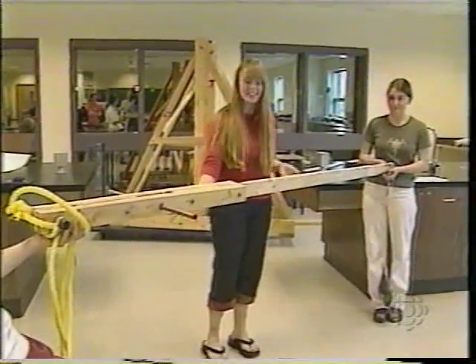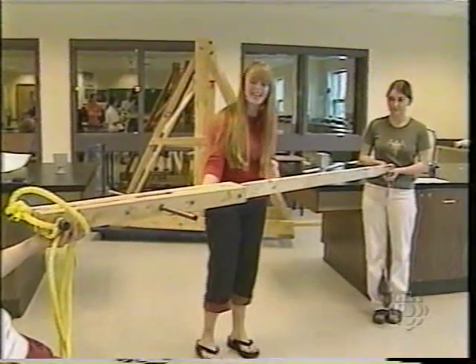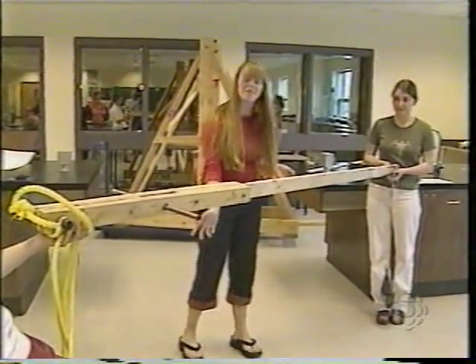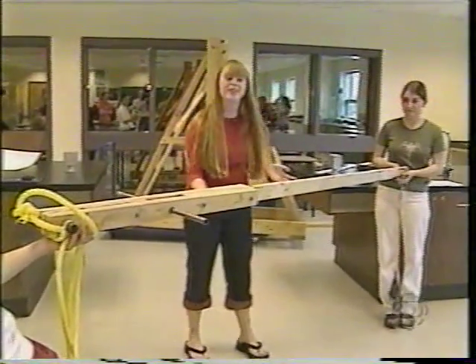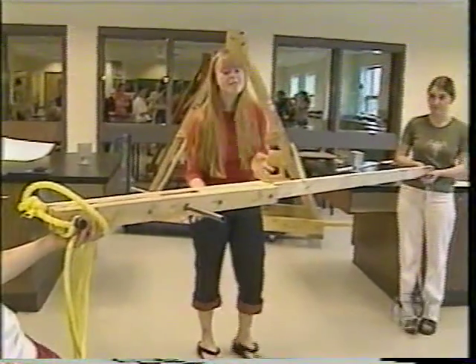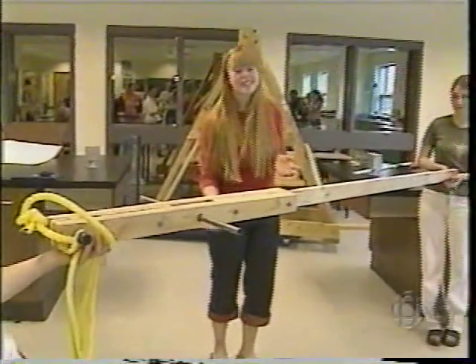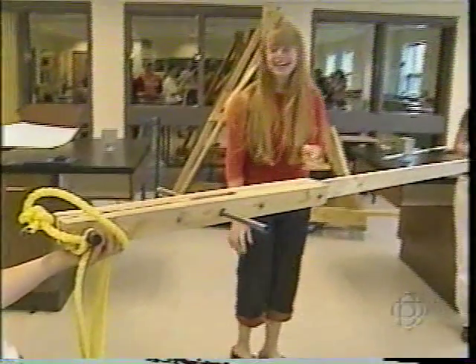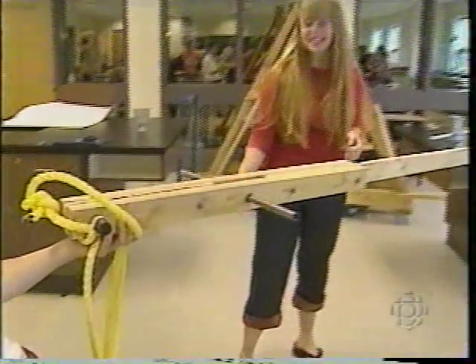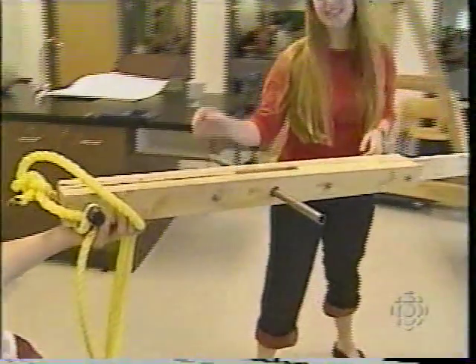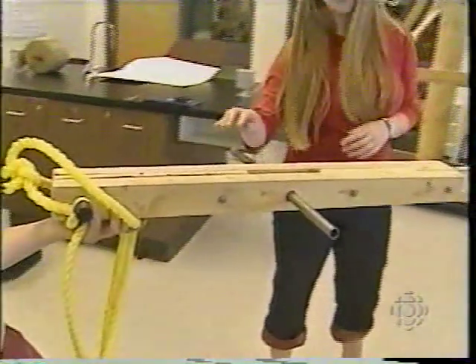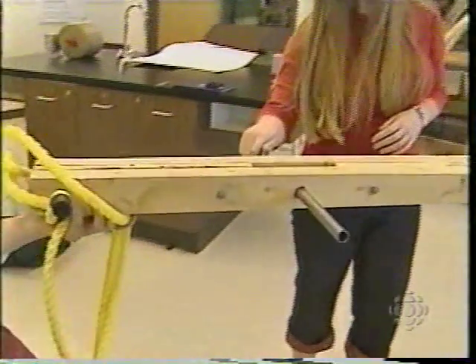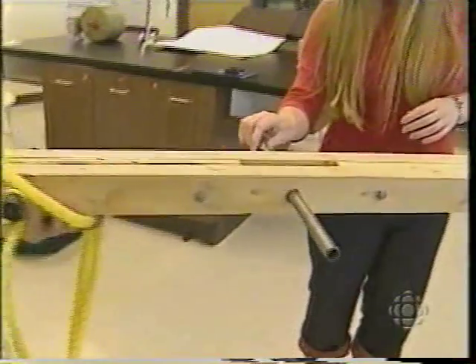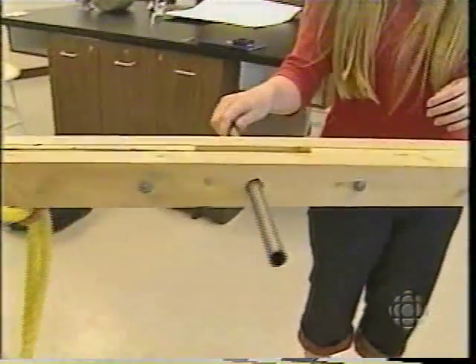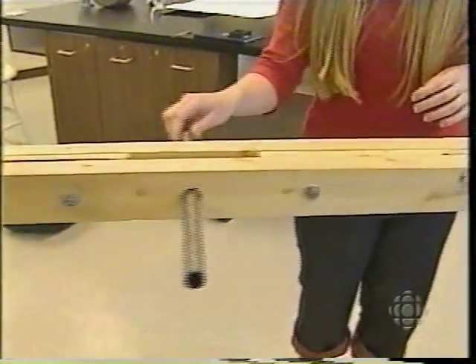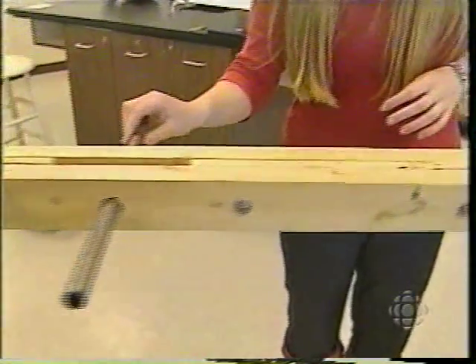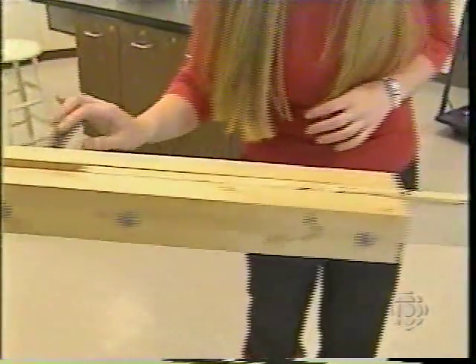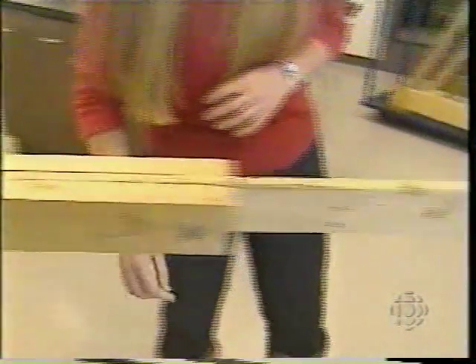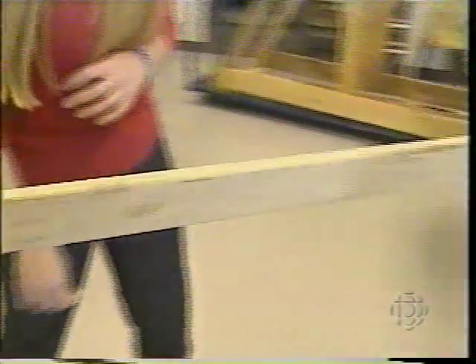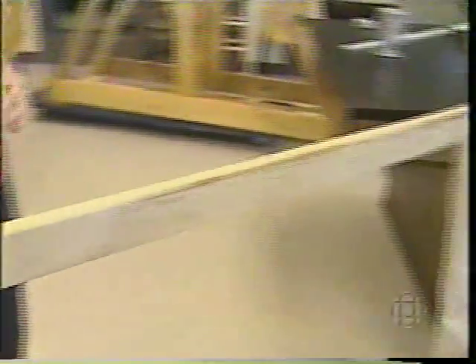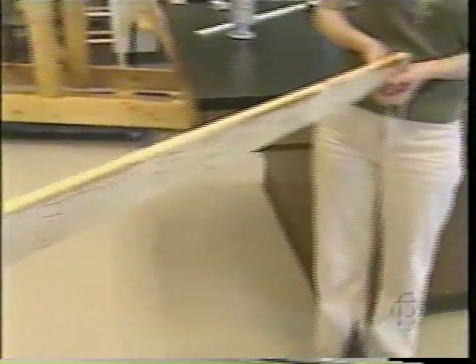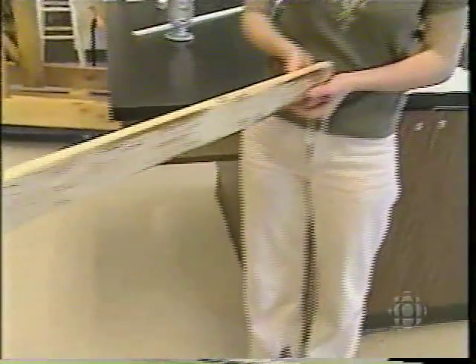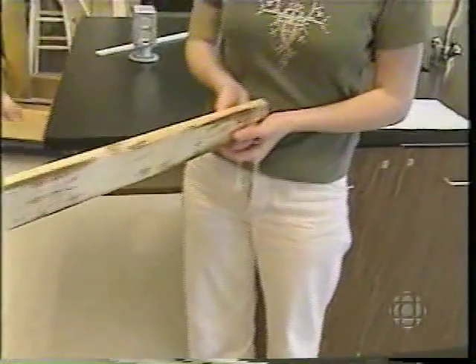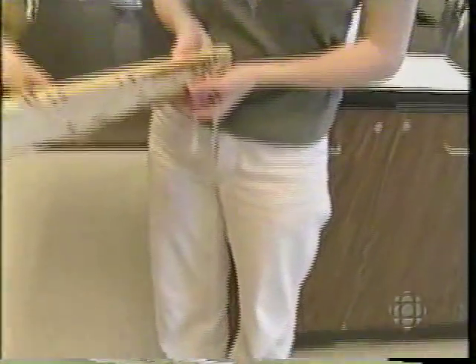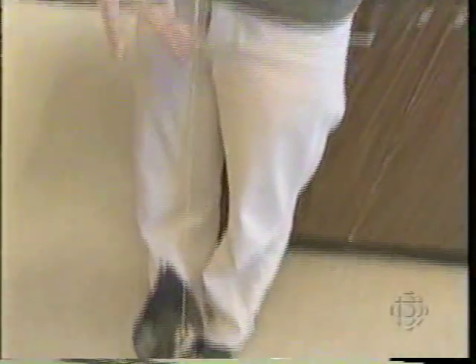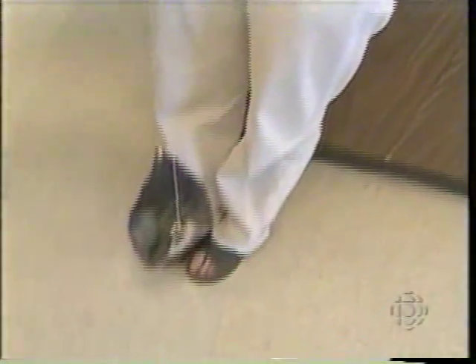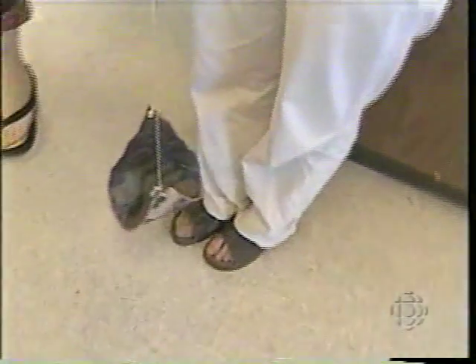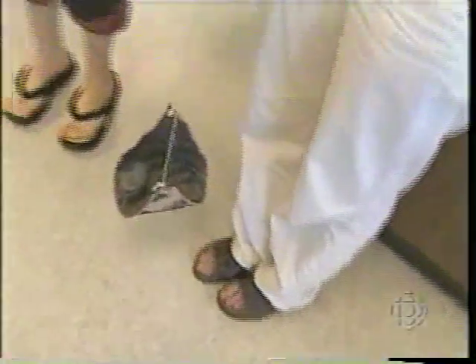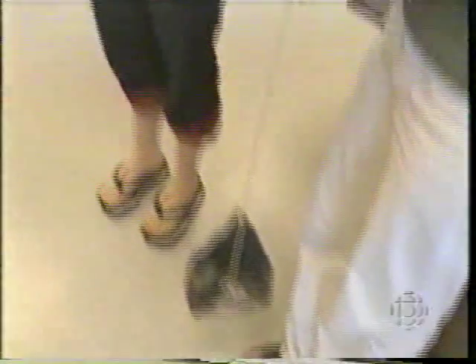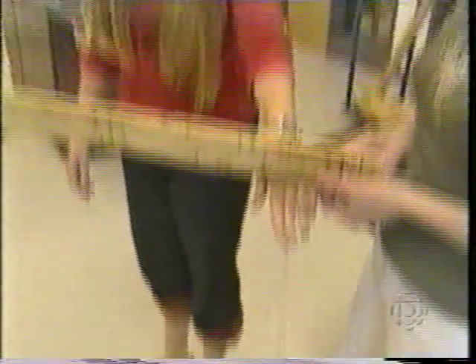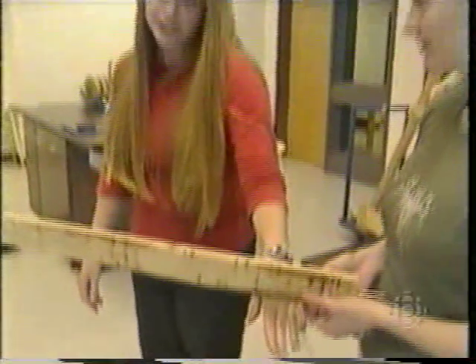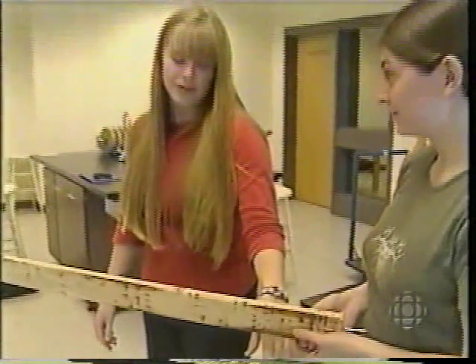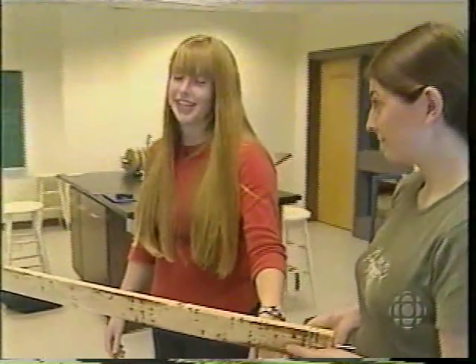This is the arm of our trebuchet. It attaches to the mainframe here with this rod, and the sling is attached to the lighter end to whip around quicker and throw the projectile.